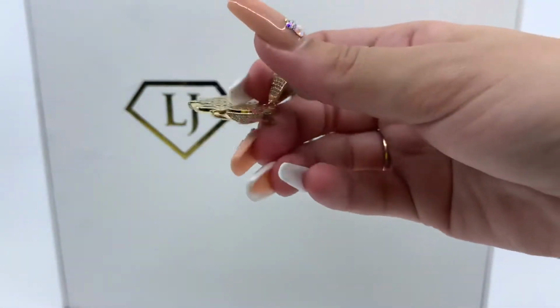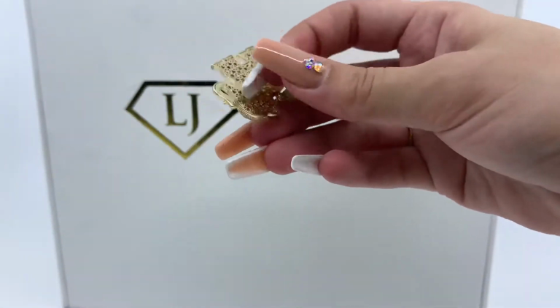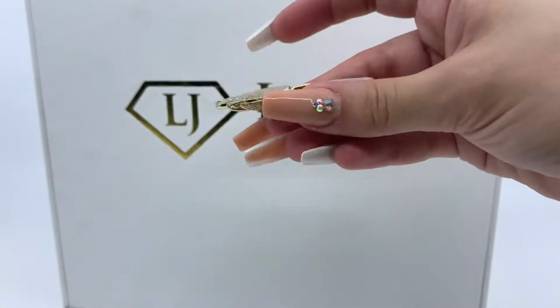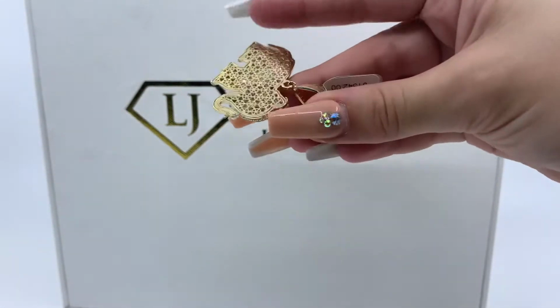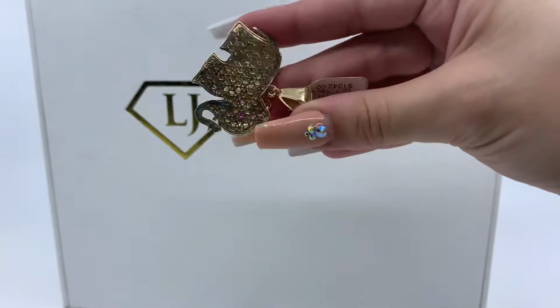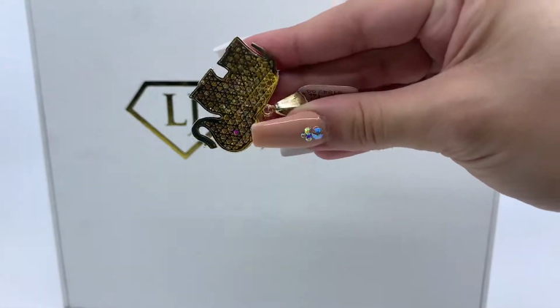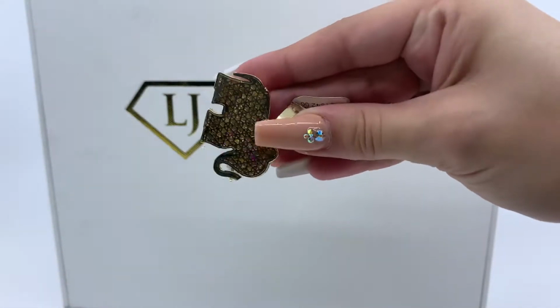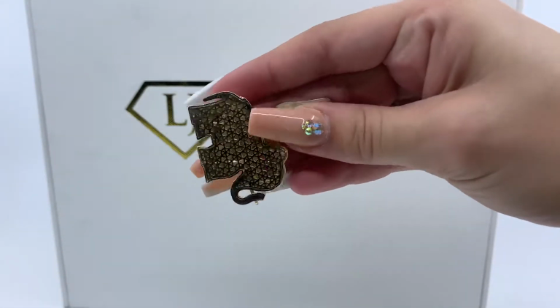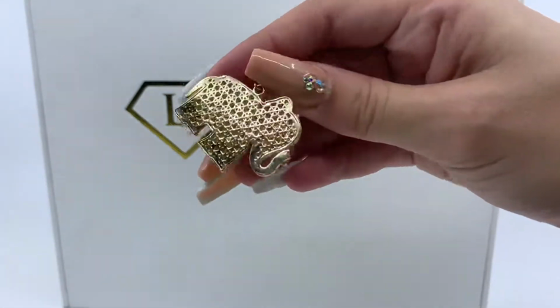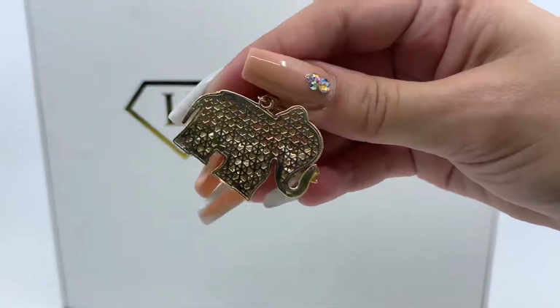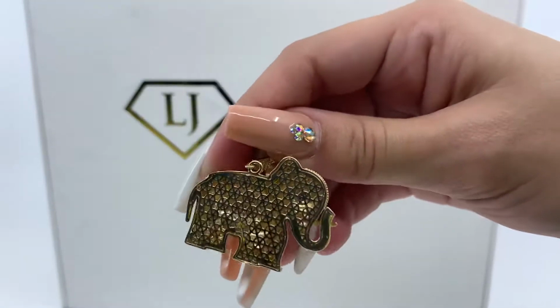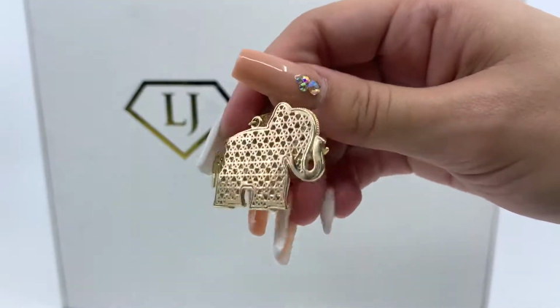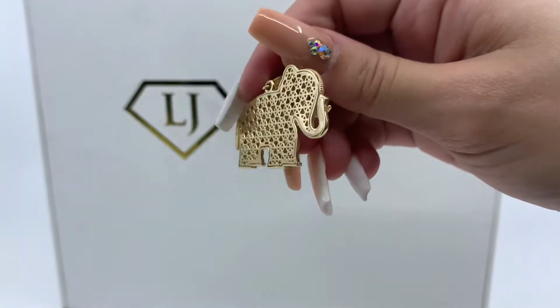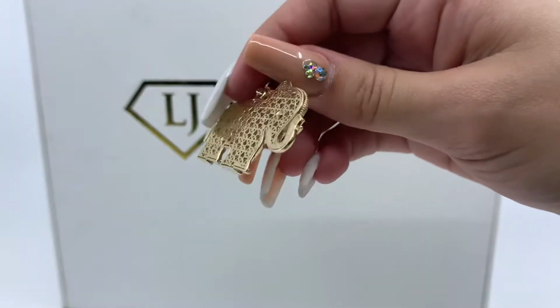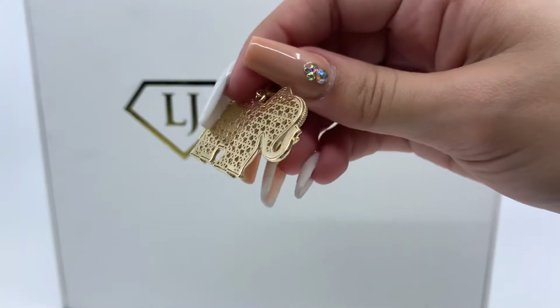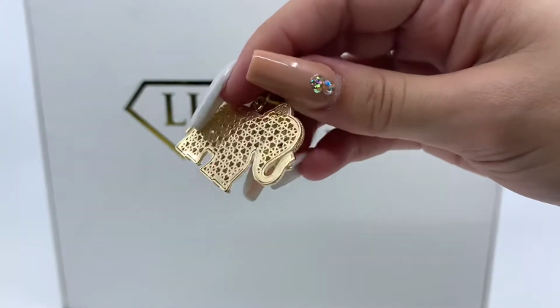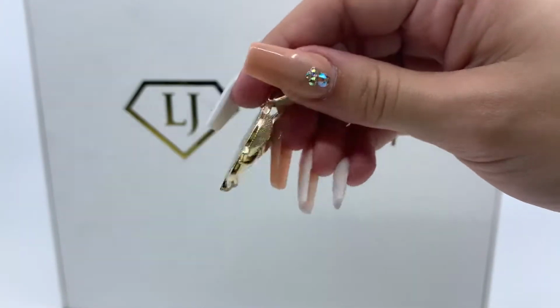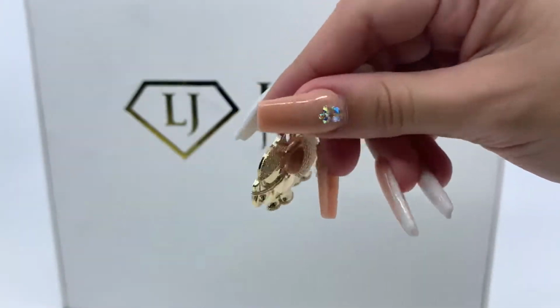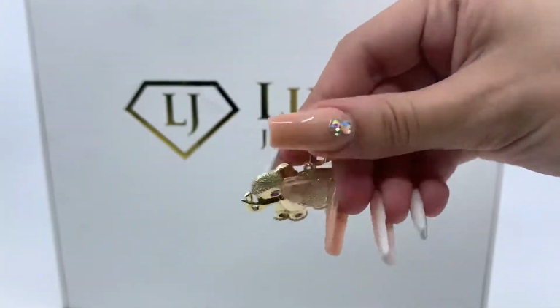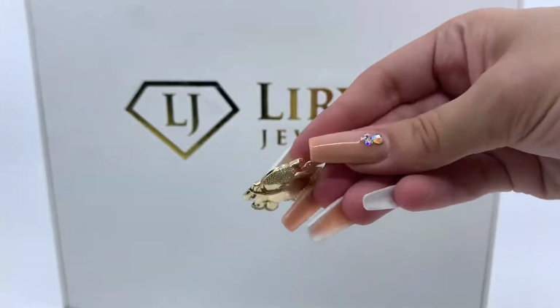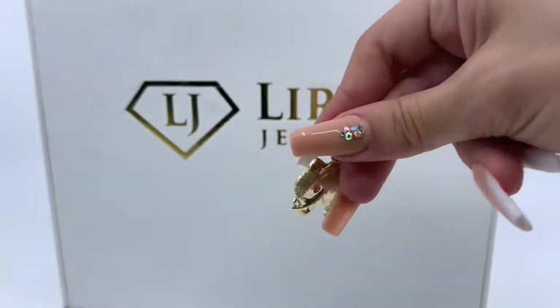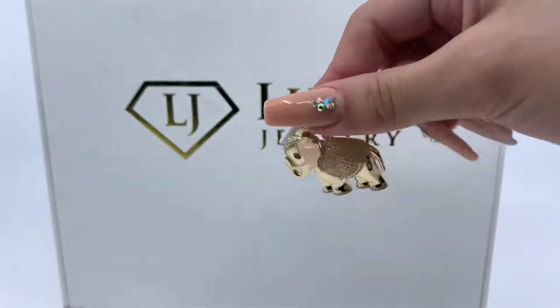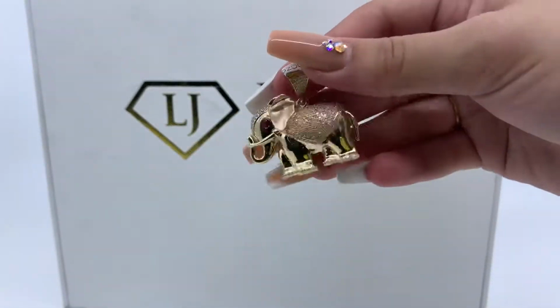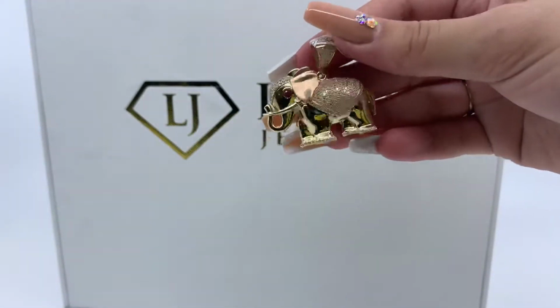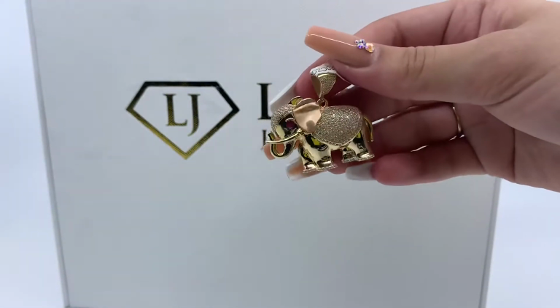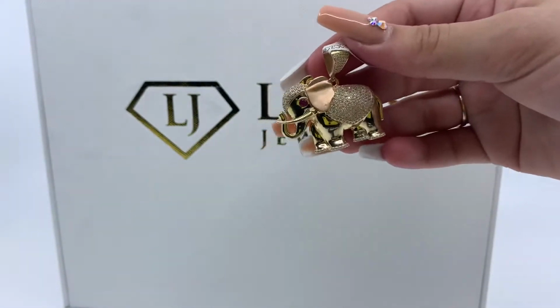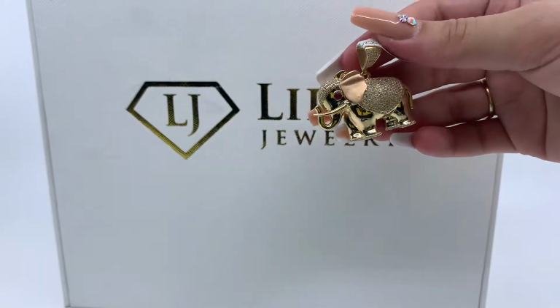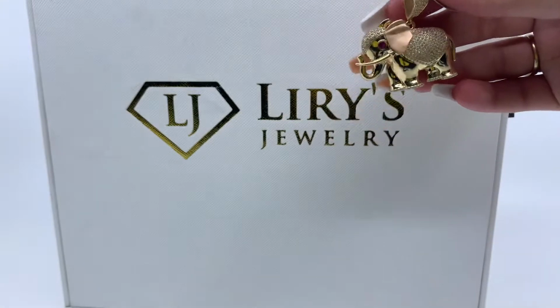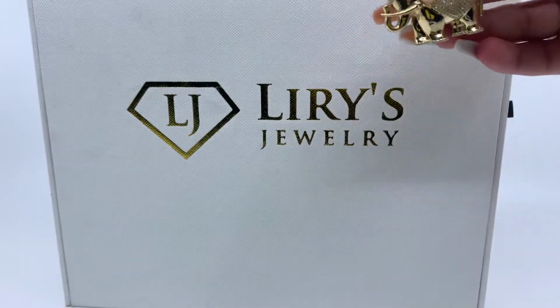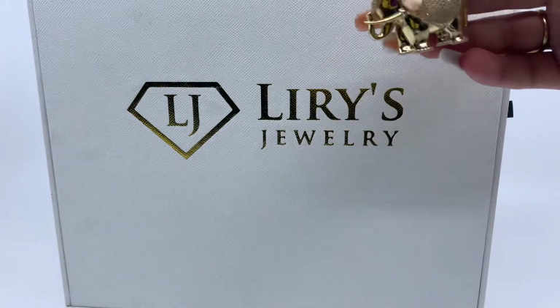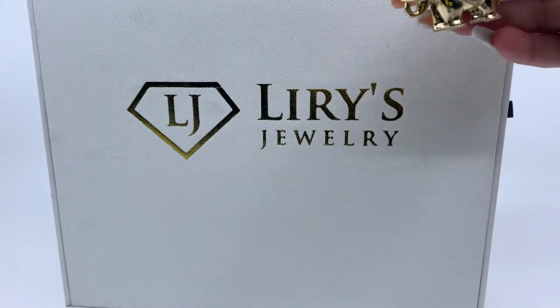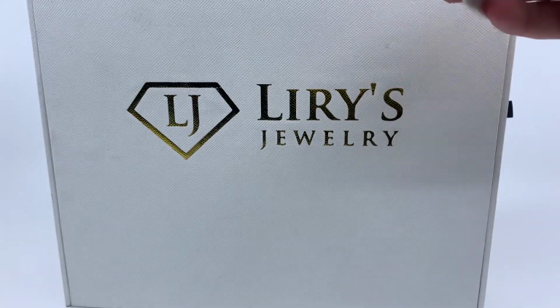This is a semi-open back pendant. This pendant weighs 12.1 grams, and it's 14 karat gold.